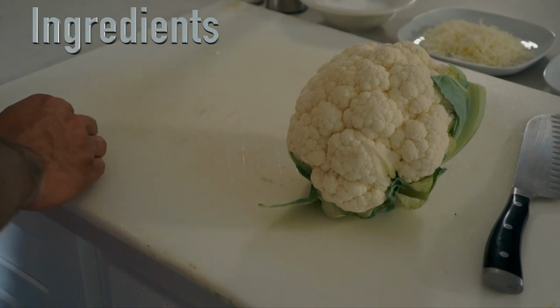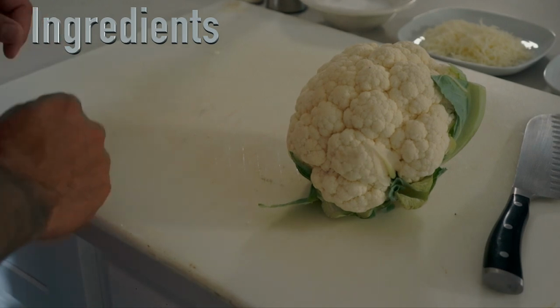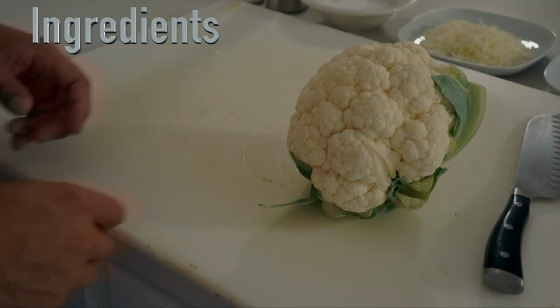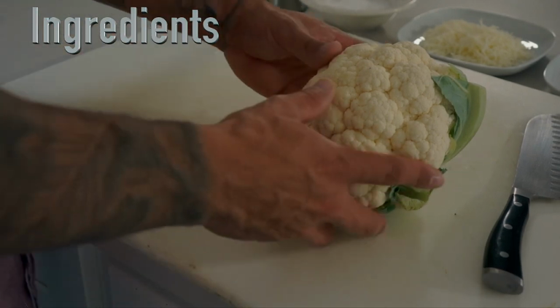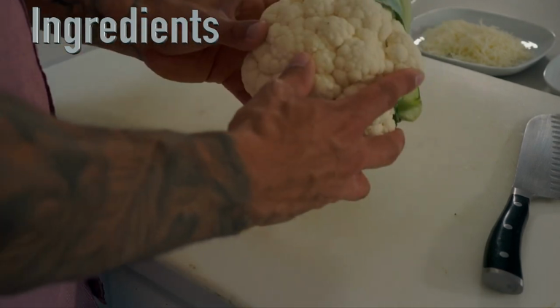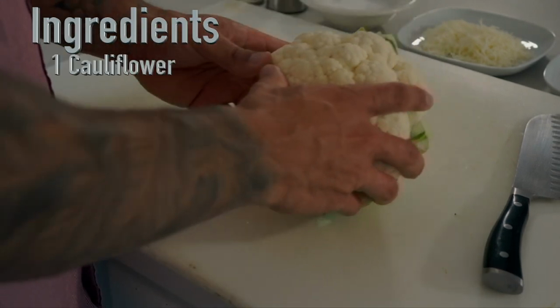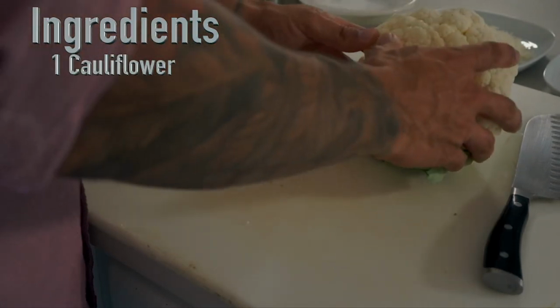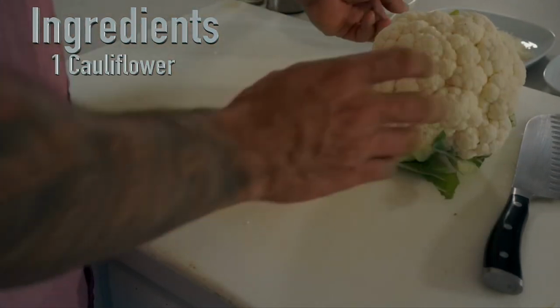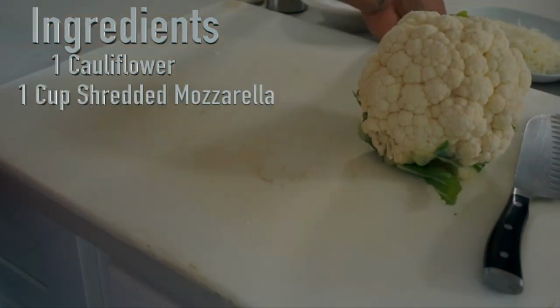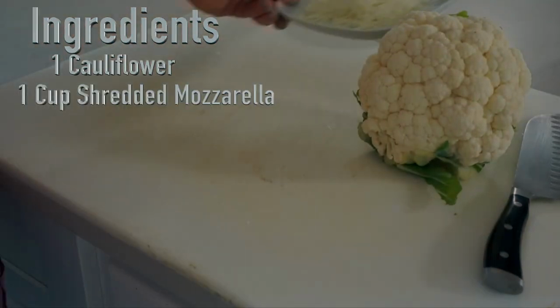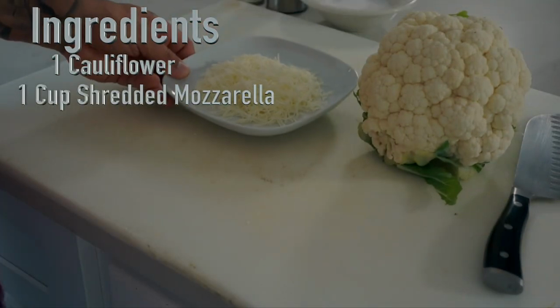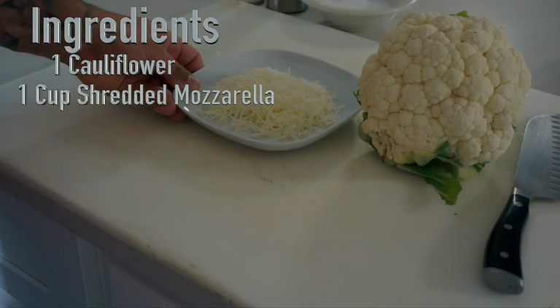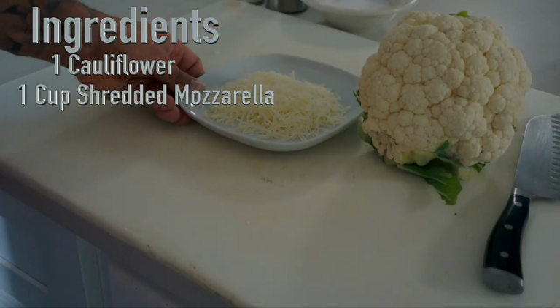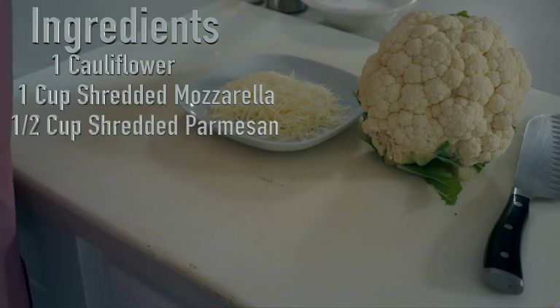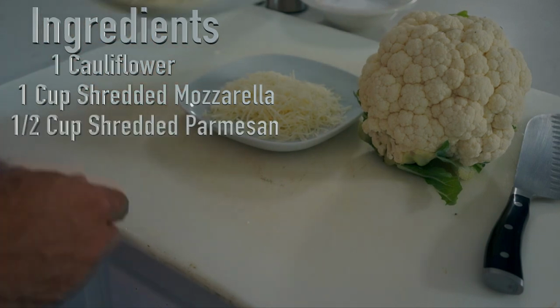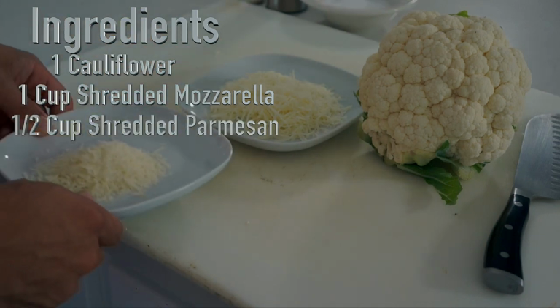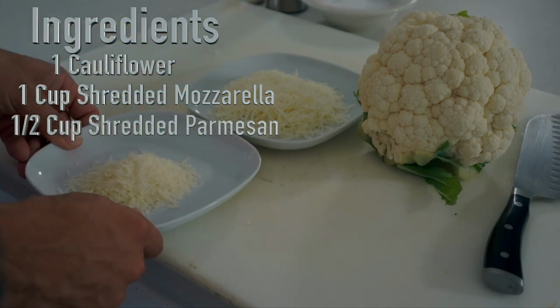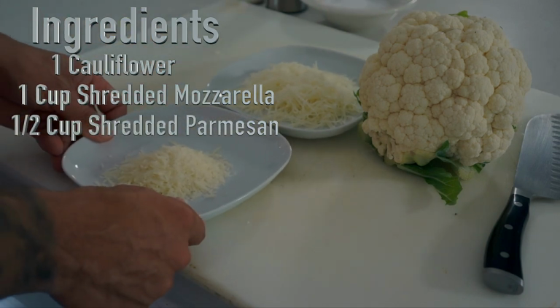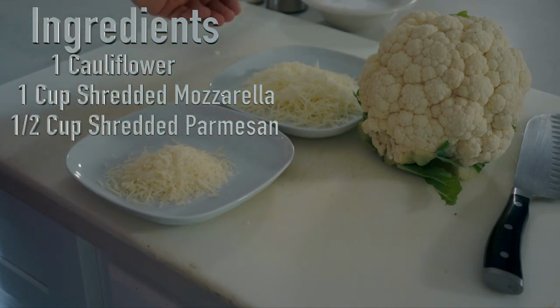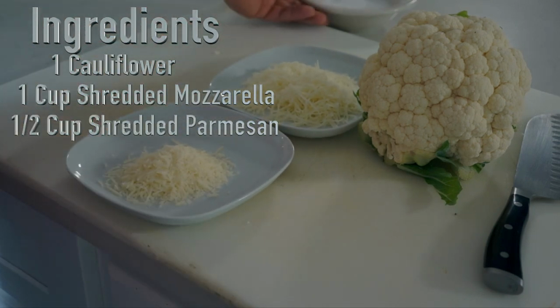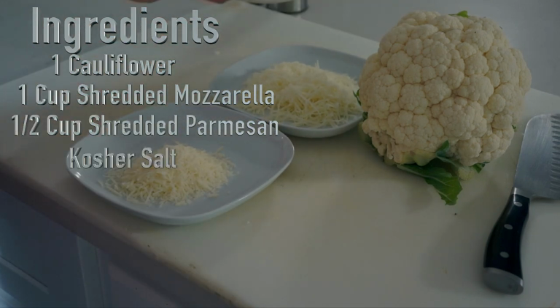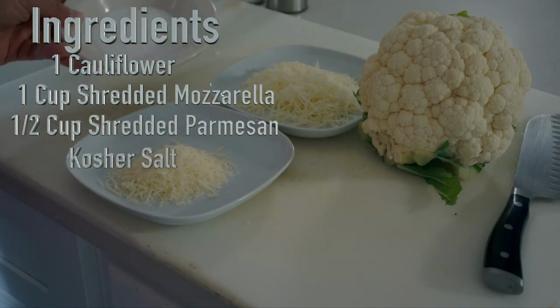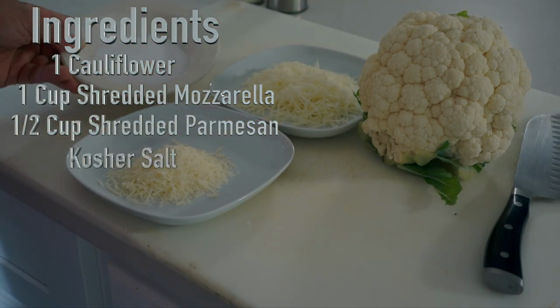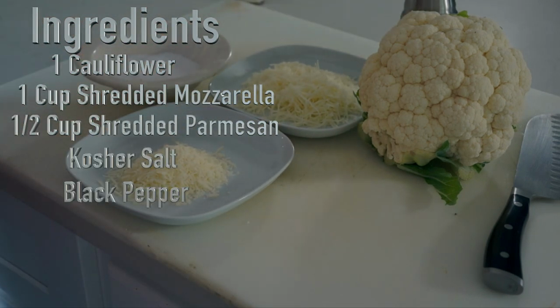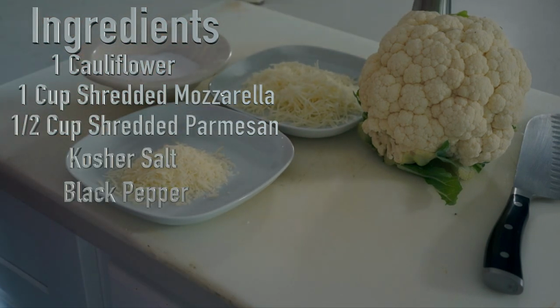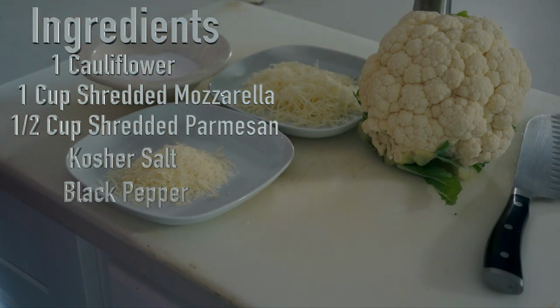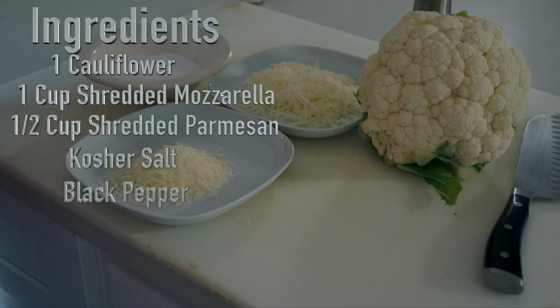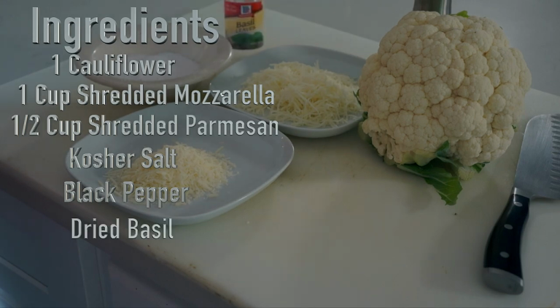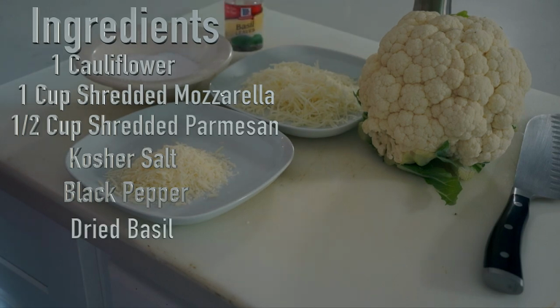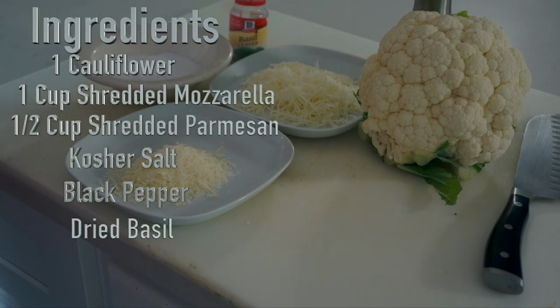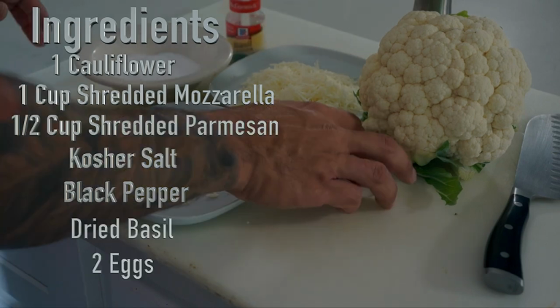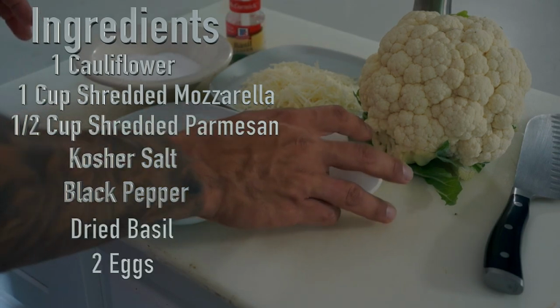The ingredients we're going to need is one head of cauliflower, one cup mozzarella, half cup parmesan — grated or shredded — a little bit of kosher salt, fresh ground black pepper, a little bit of dried basil, and two eggs.